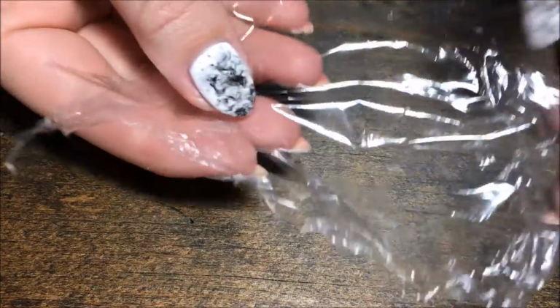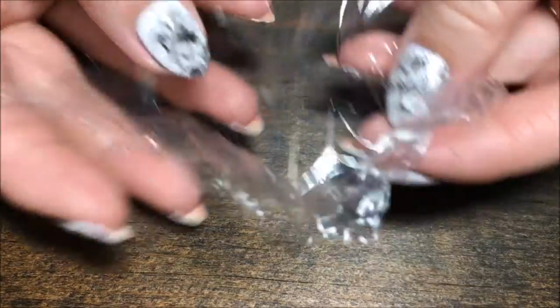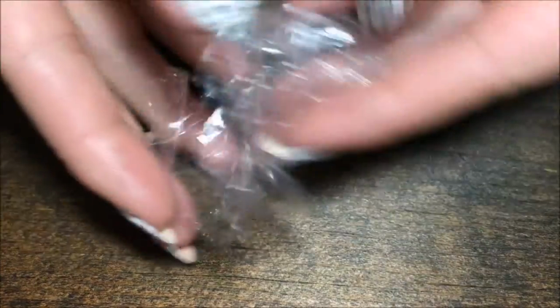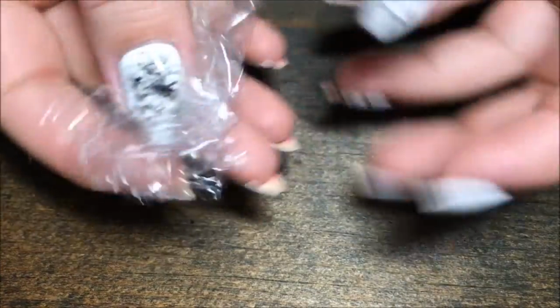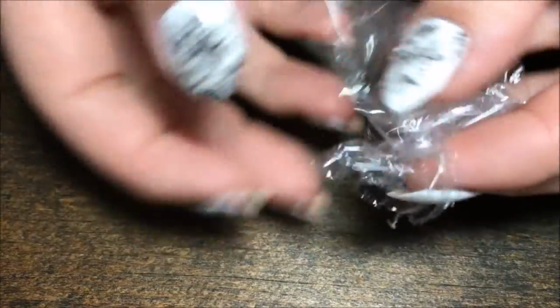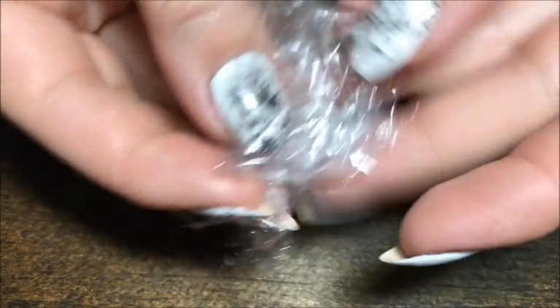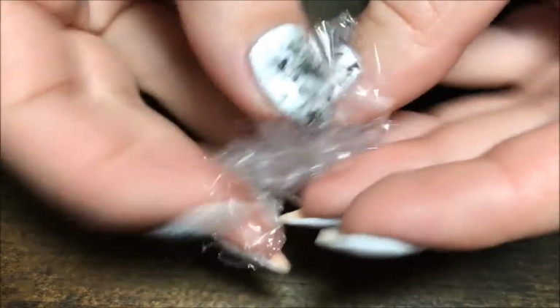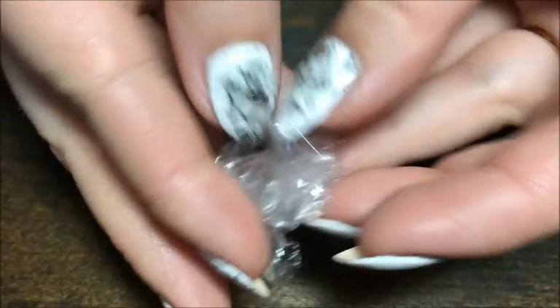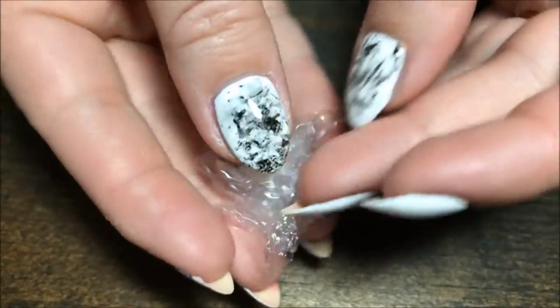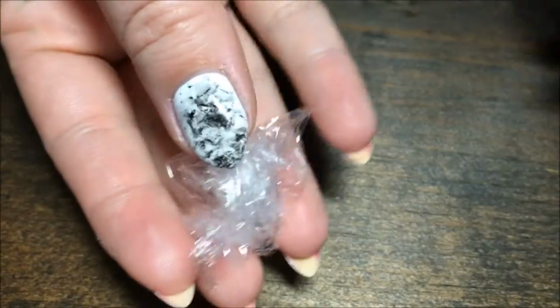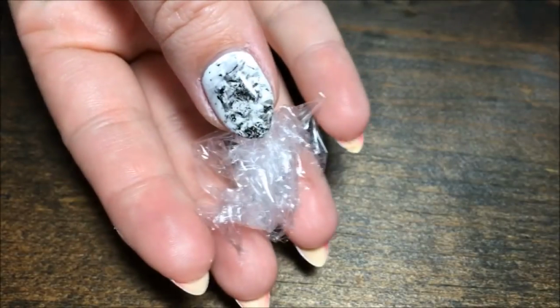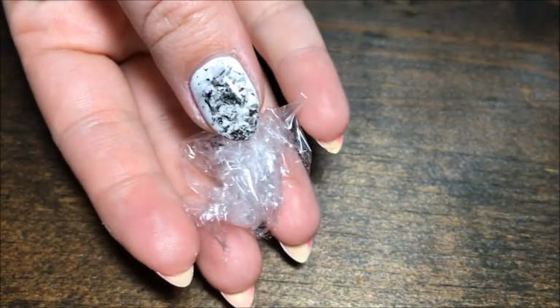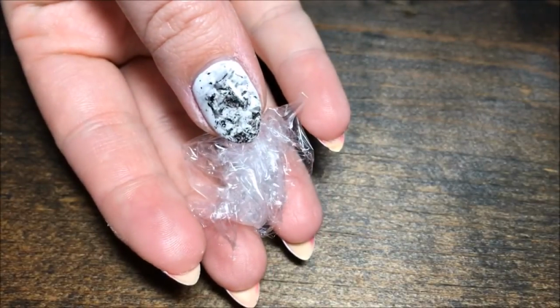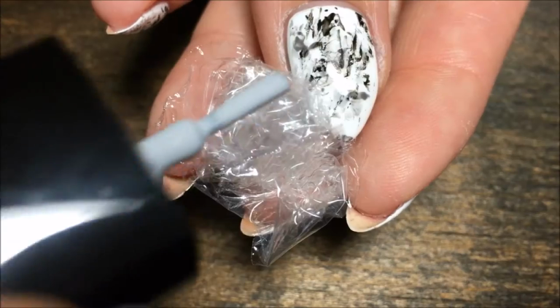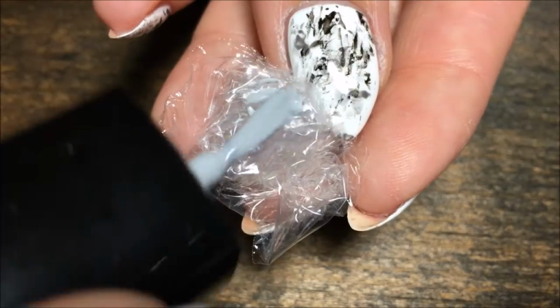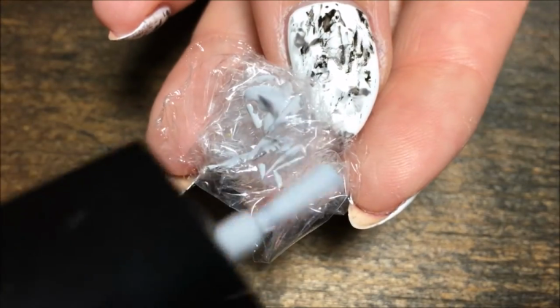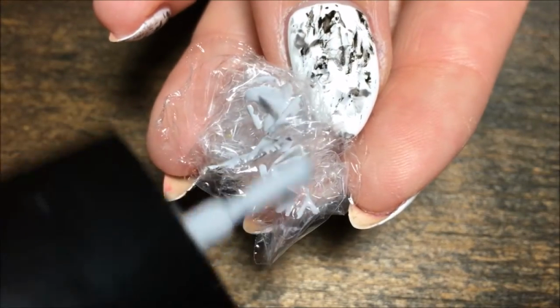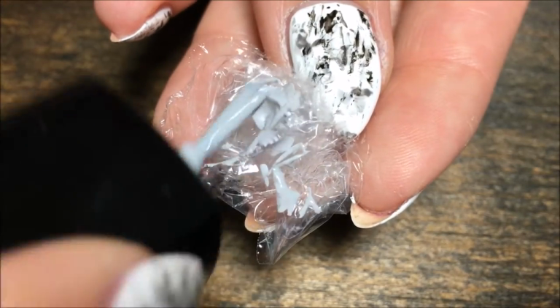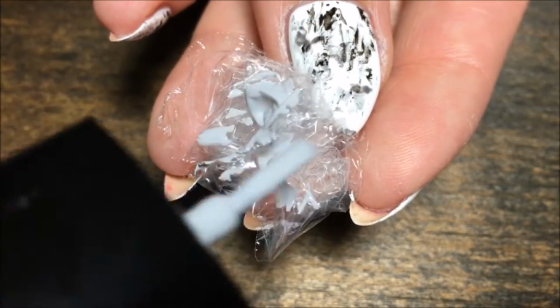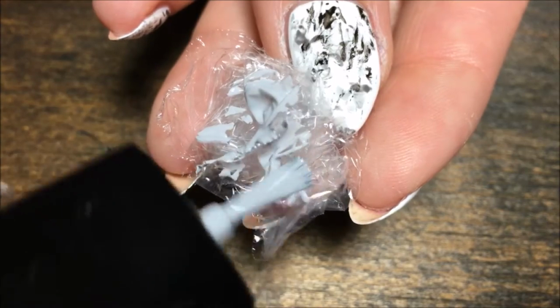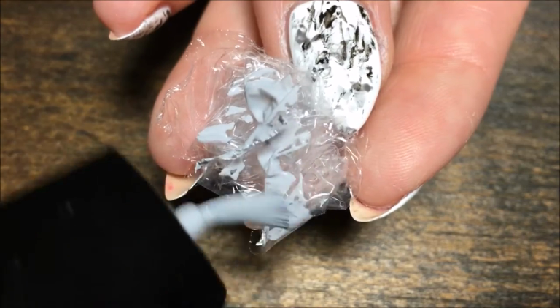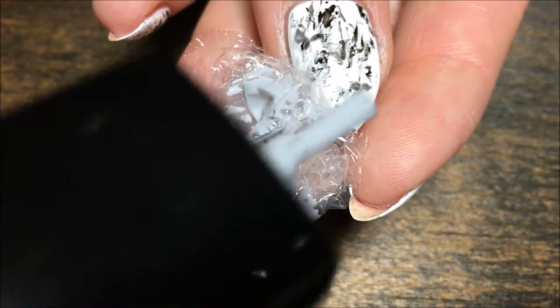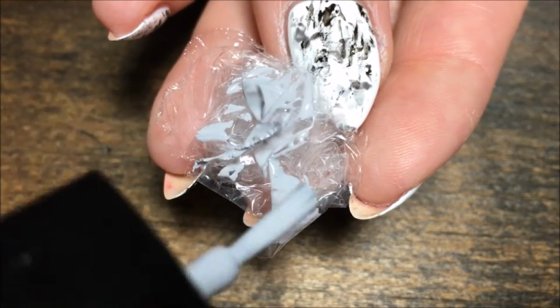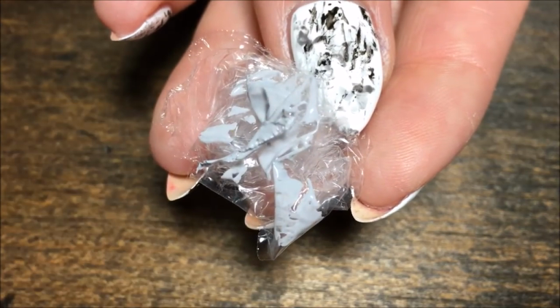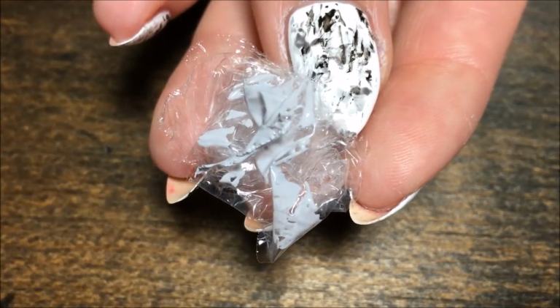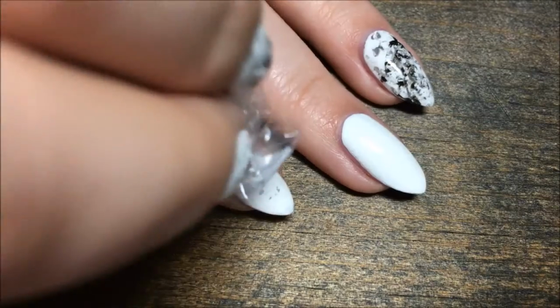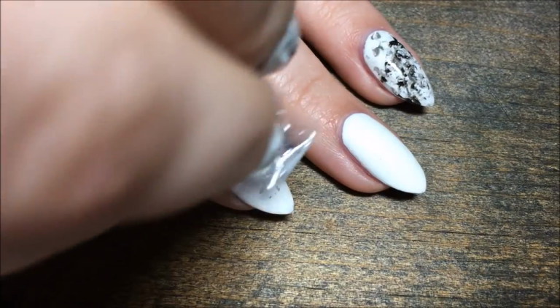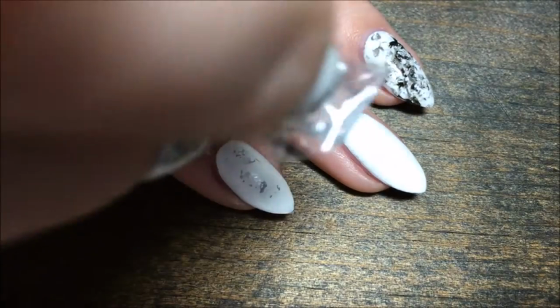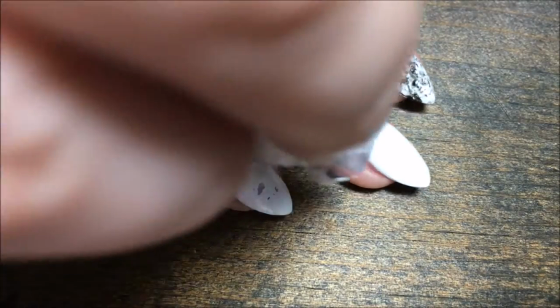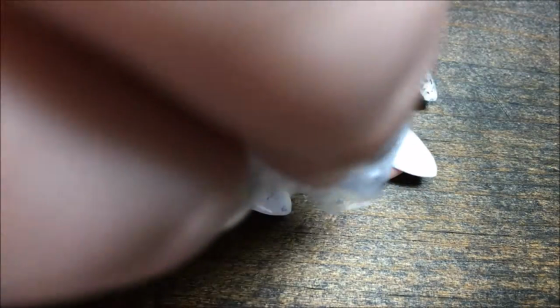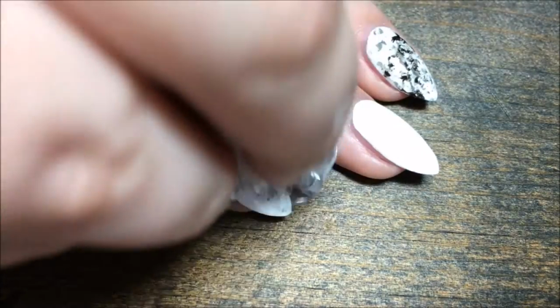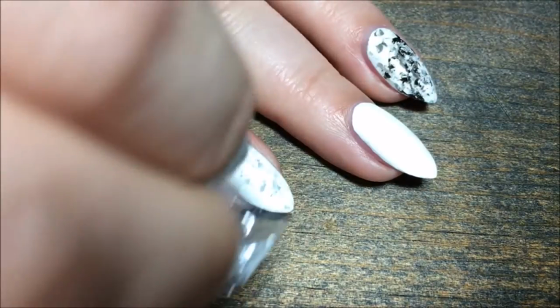You'll also need a little piece of saran wrap that we're going to ball up. Then I'm going to start with the light gray polish first and I'm just going to place that onto the saran wrap and then dab it onto my nail.